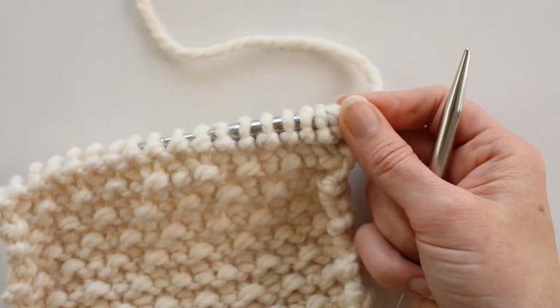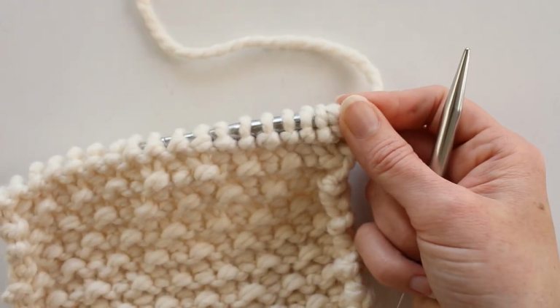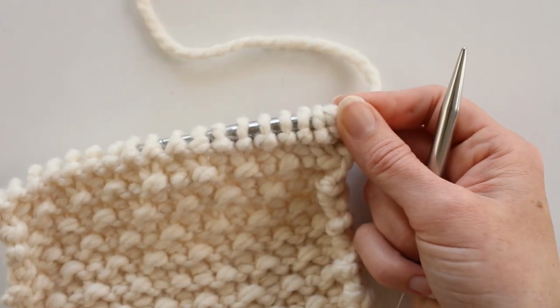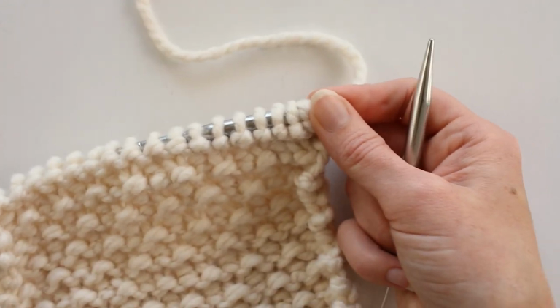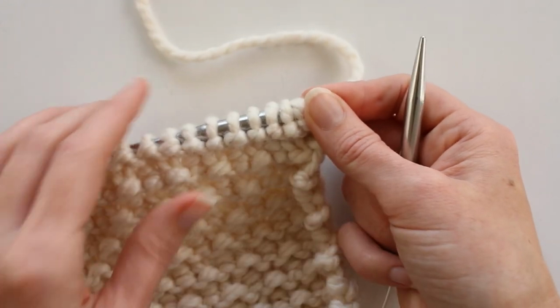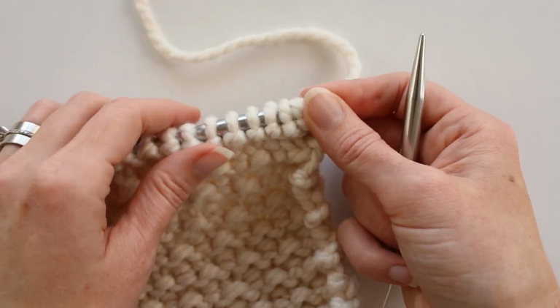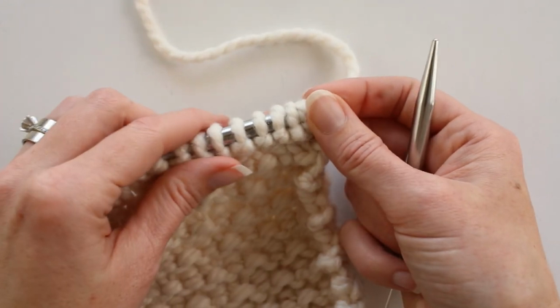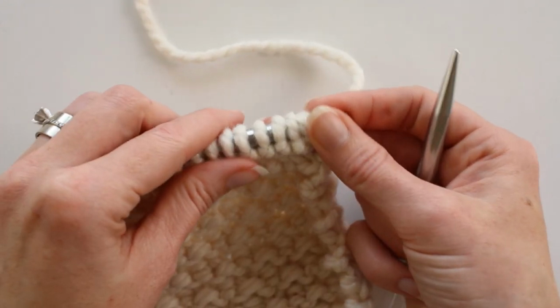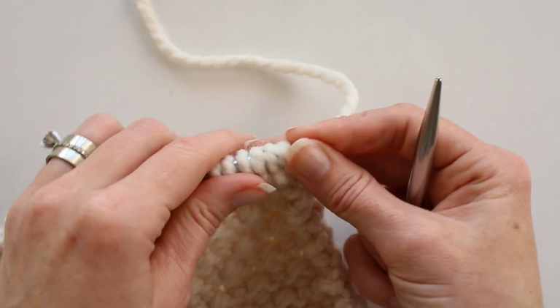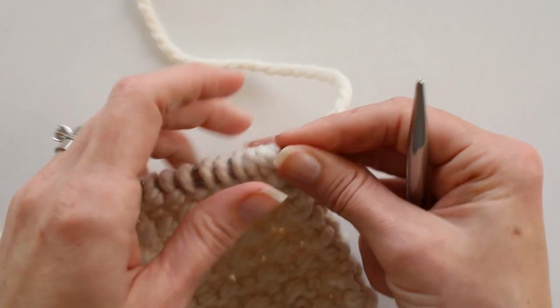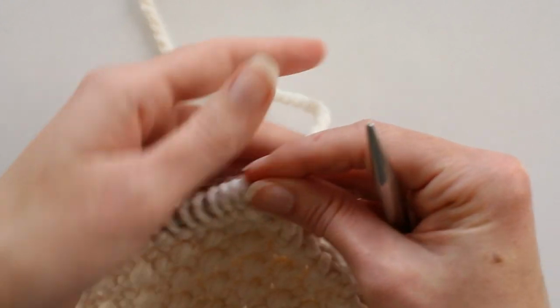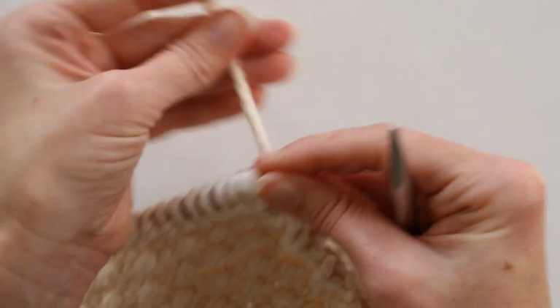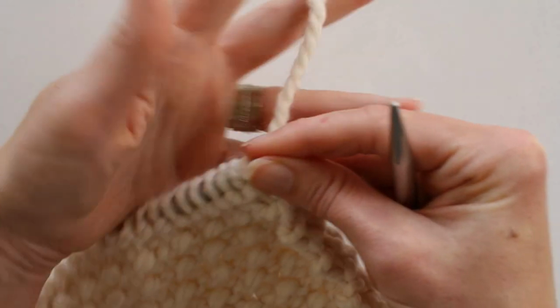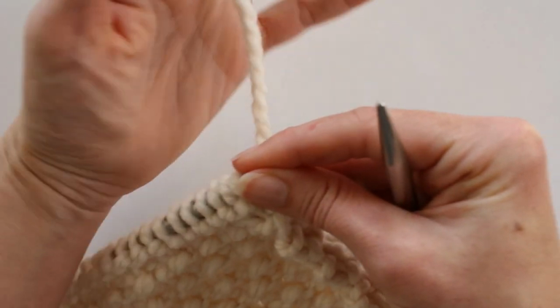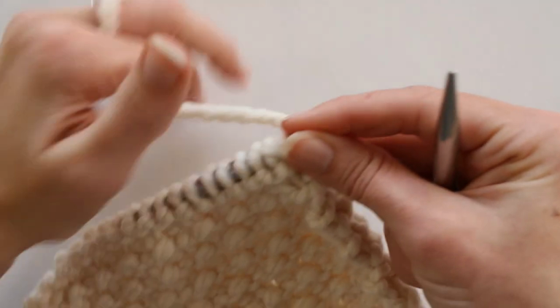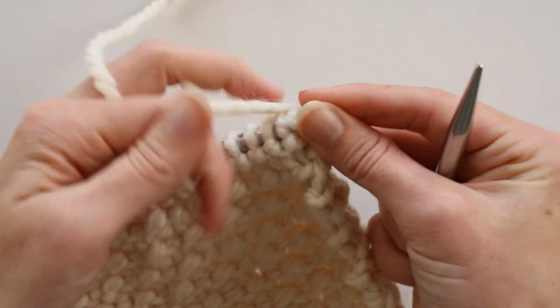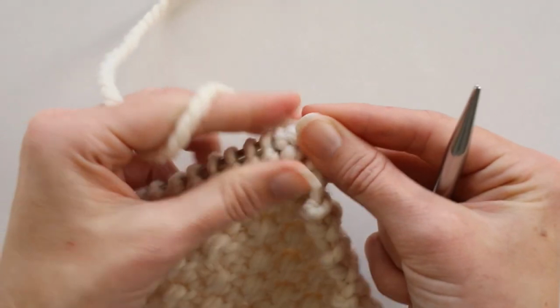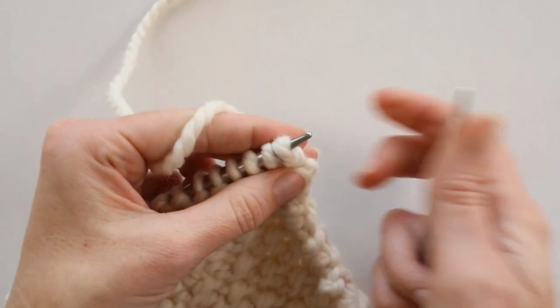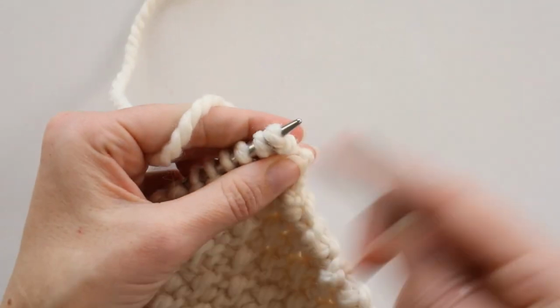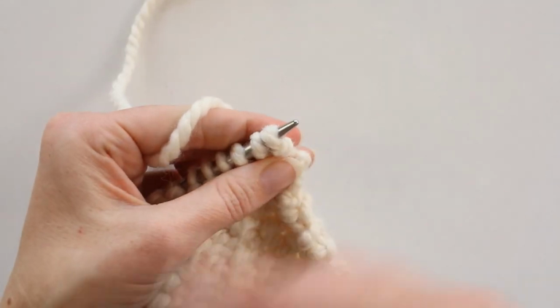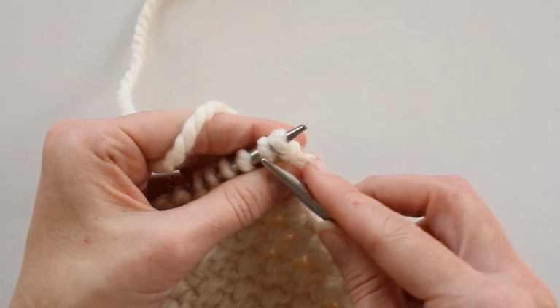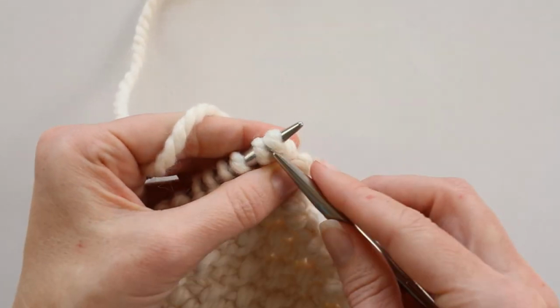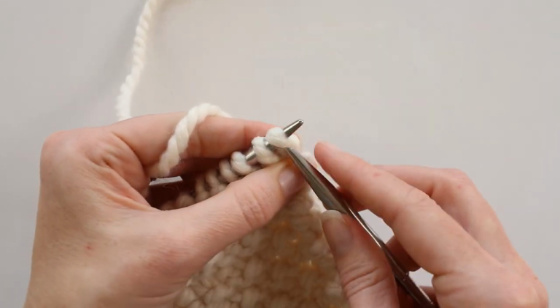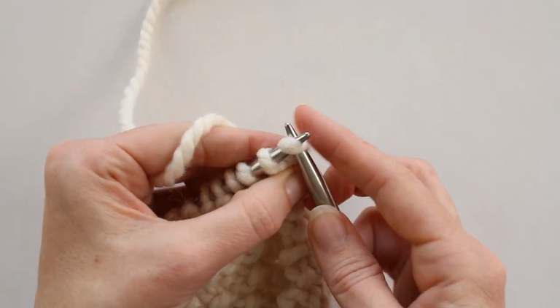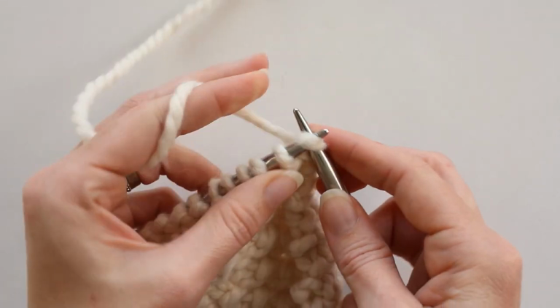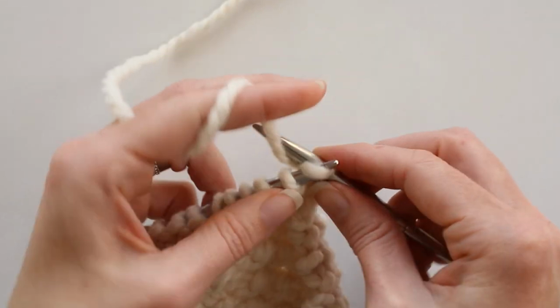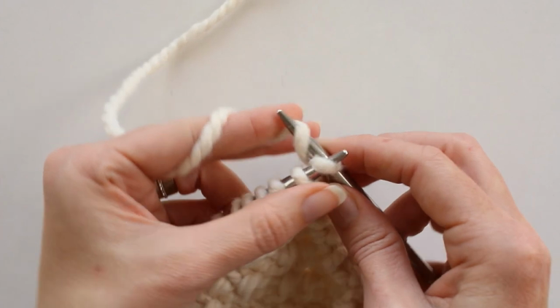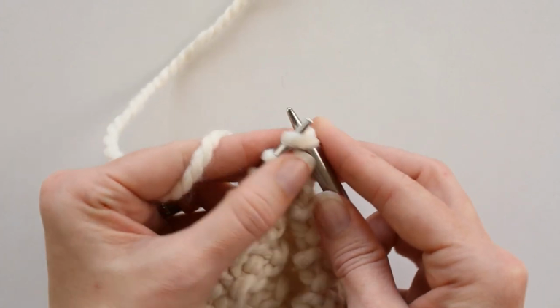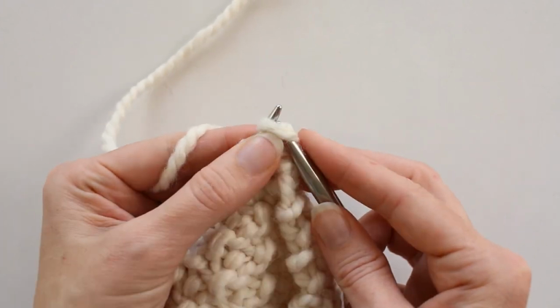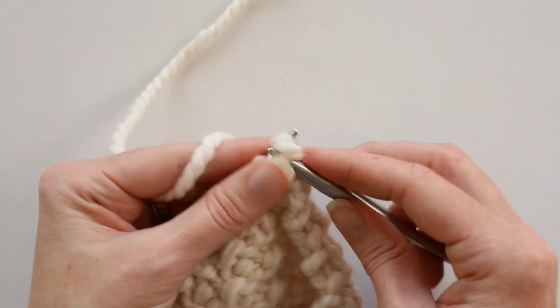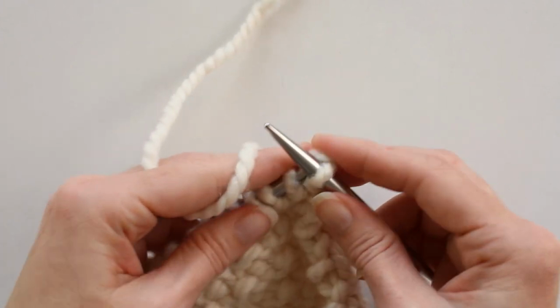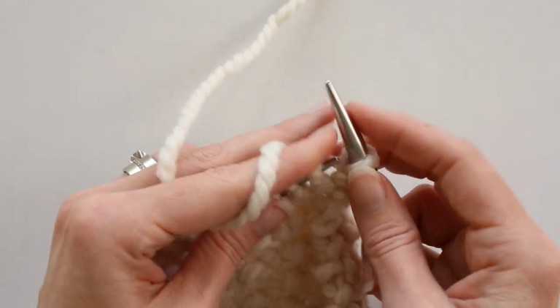So on row one we're going to knit one, purl one all the way across. So we're going to knit one, purl one.